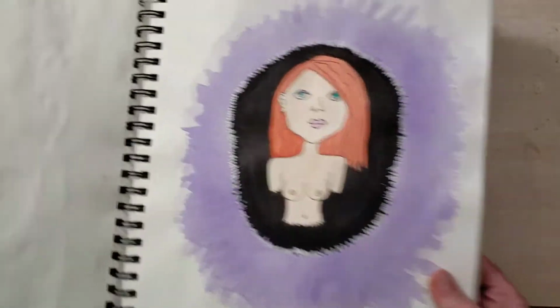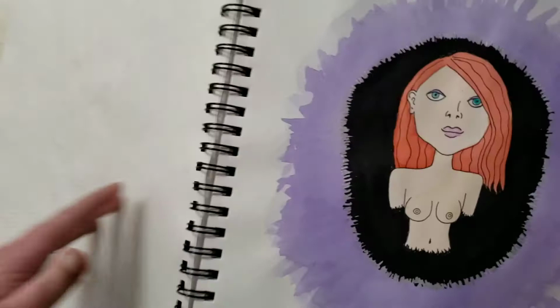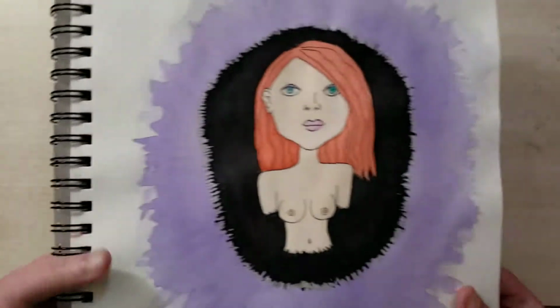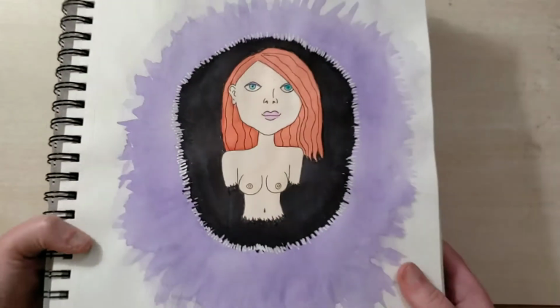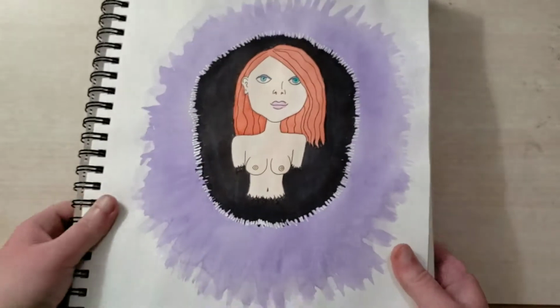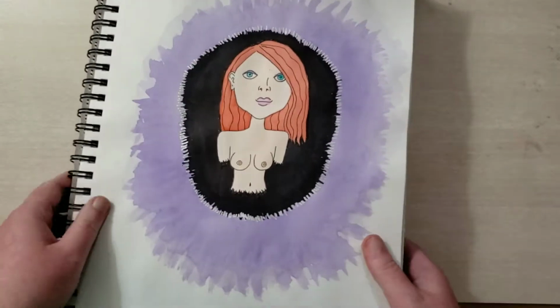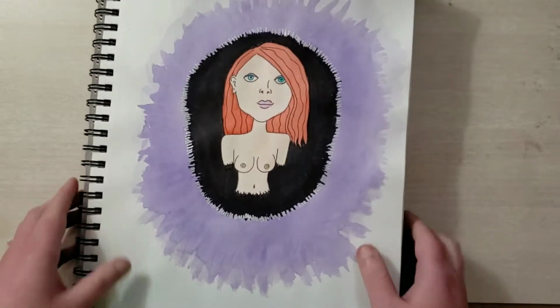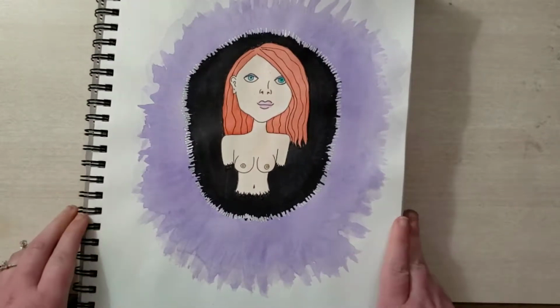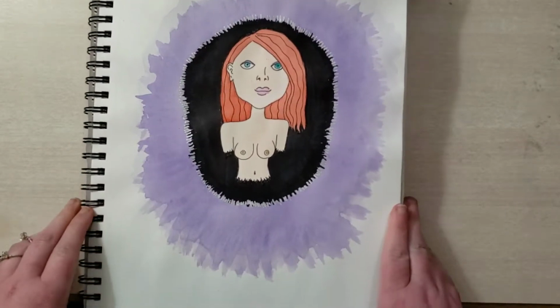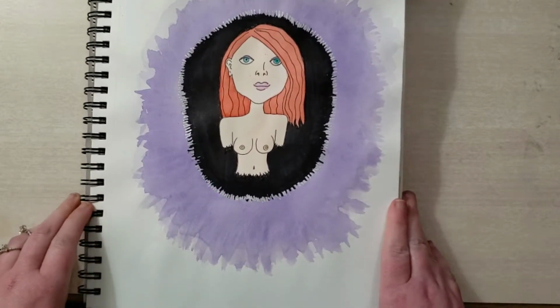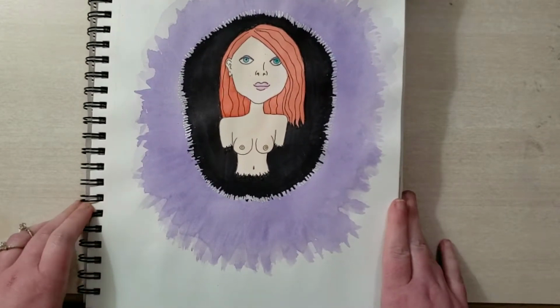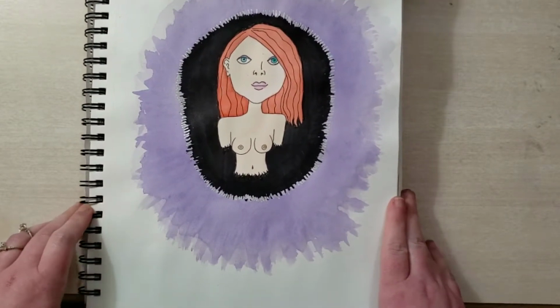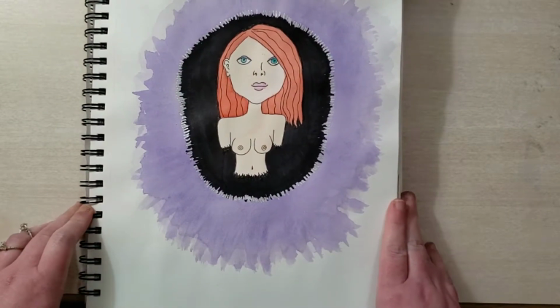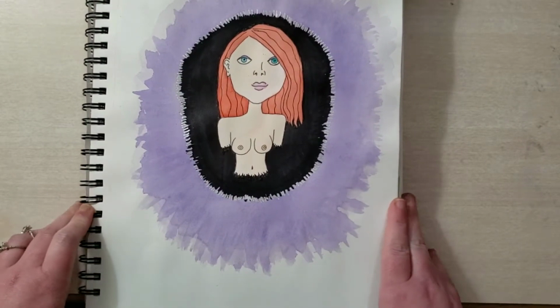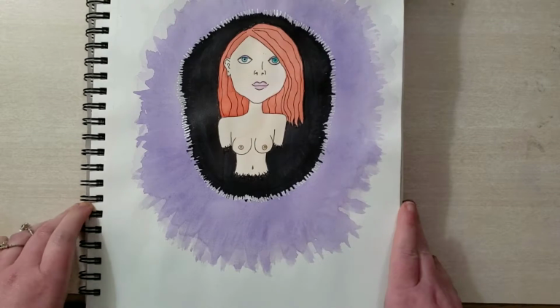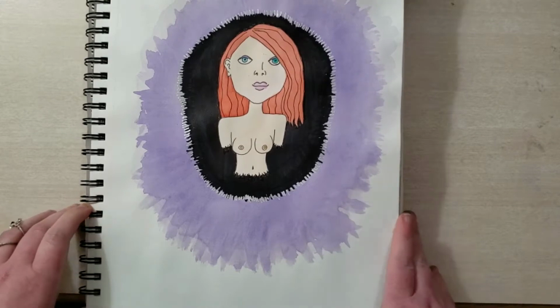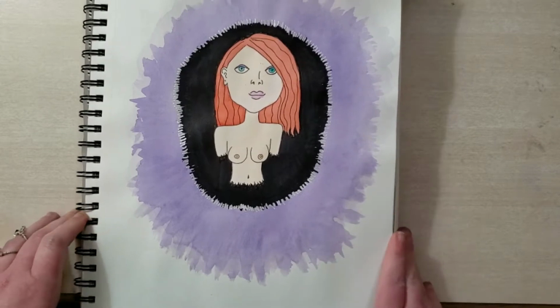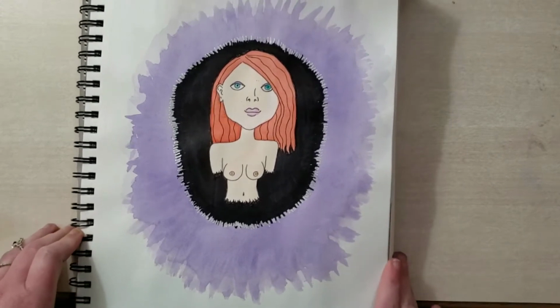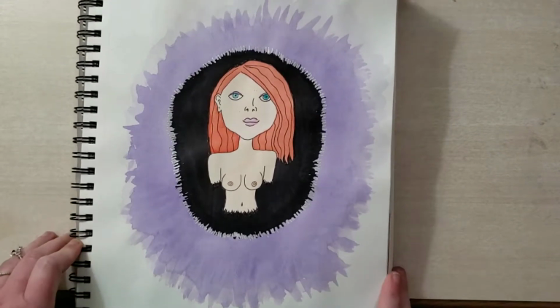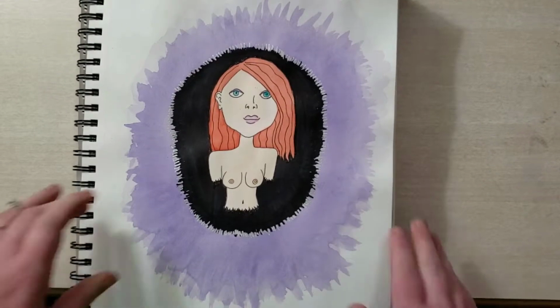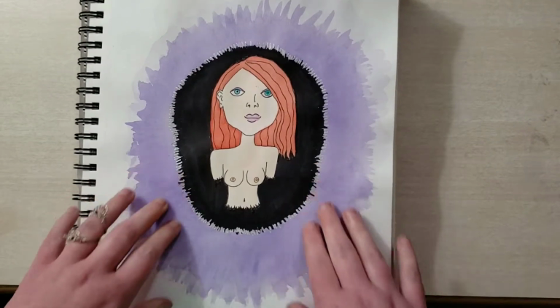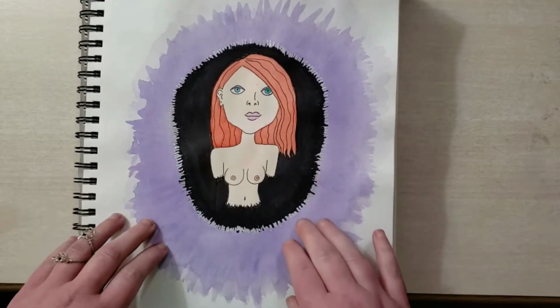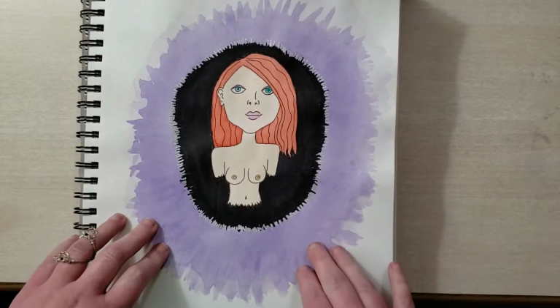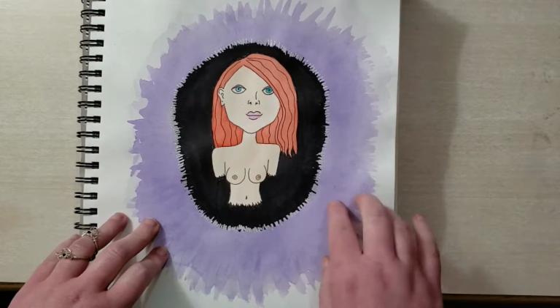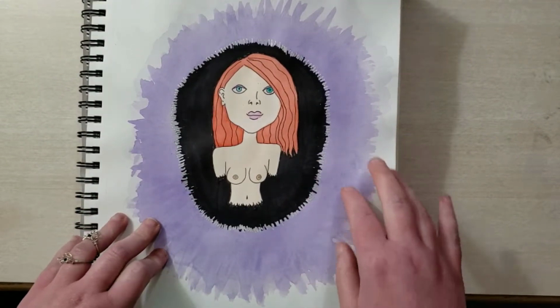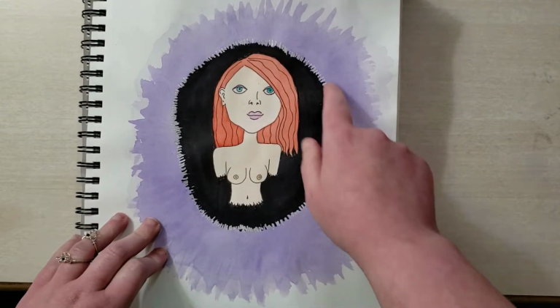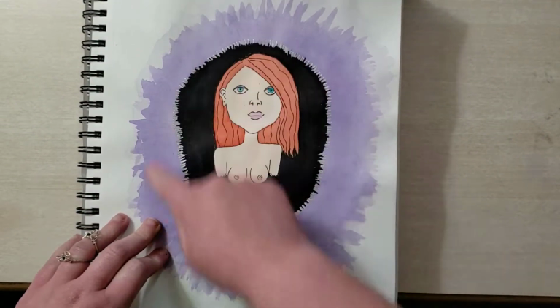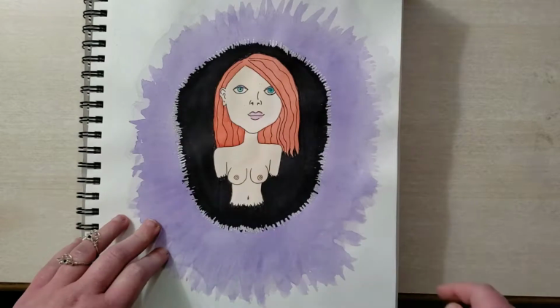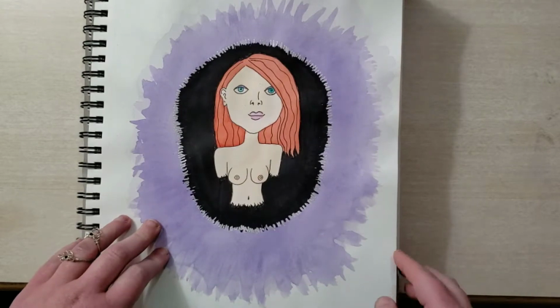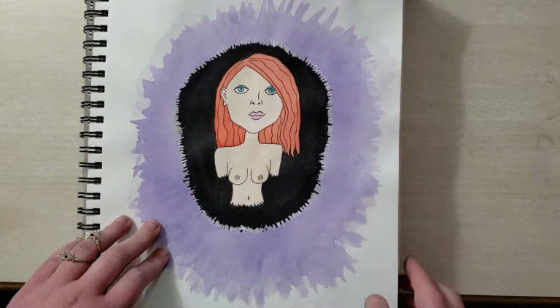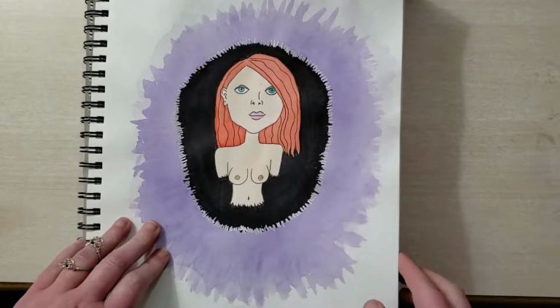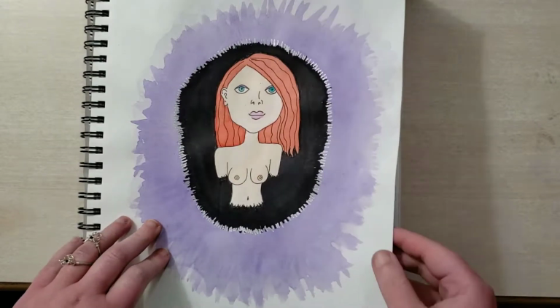And now we have the bust of a woman with rather large nipples. I like it. This is where I got my metallic Sharpie and I started using it a lot because I love it.